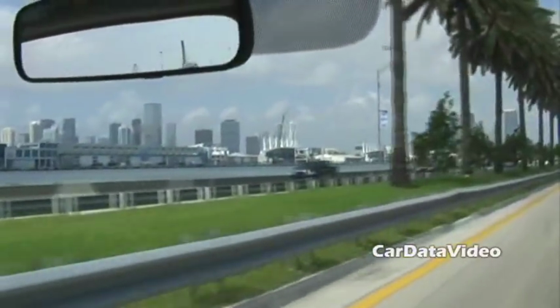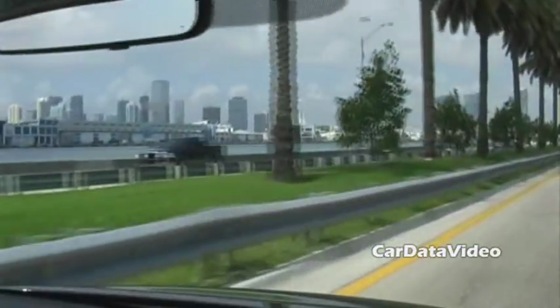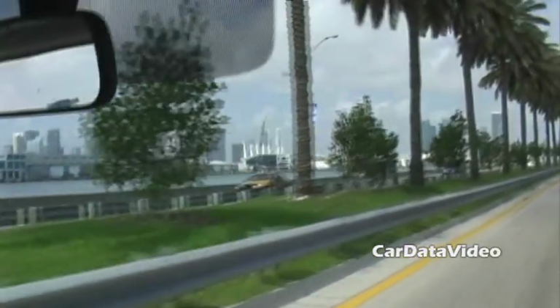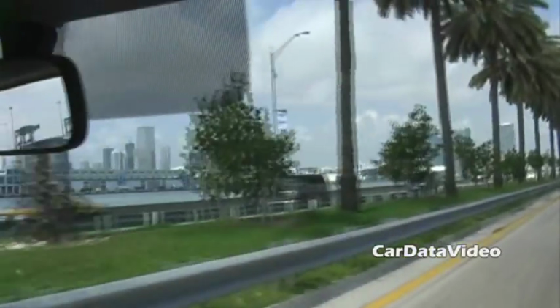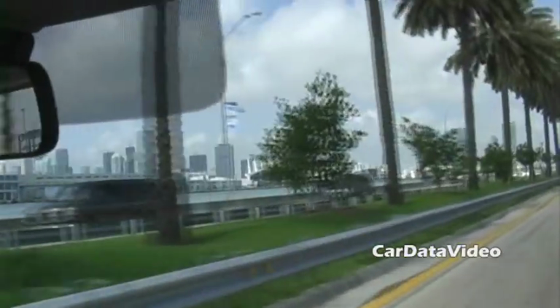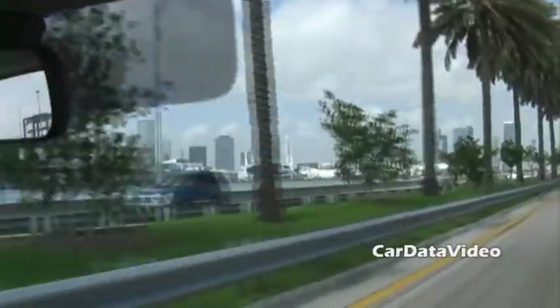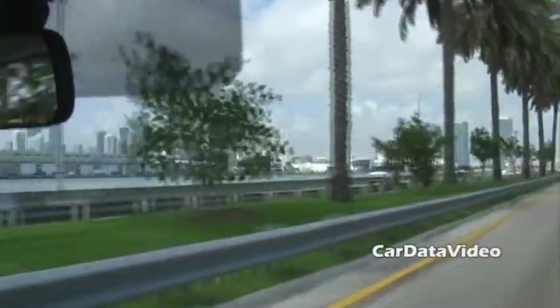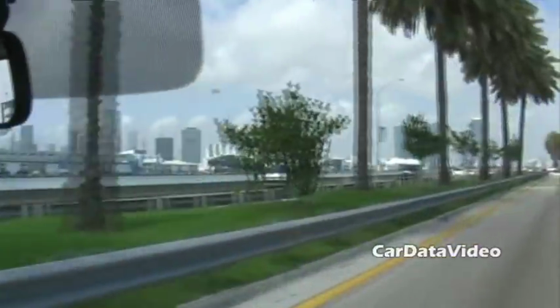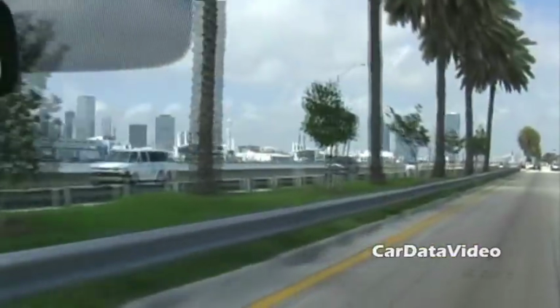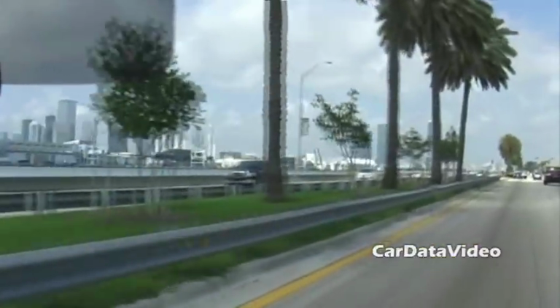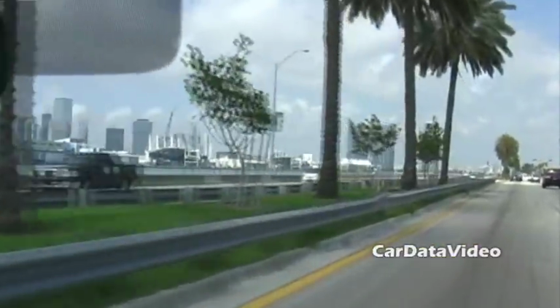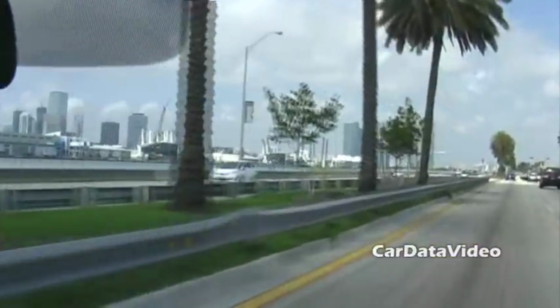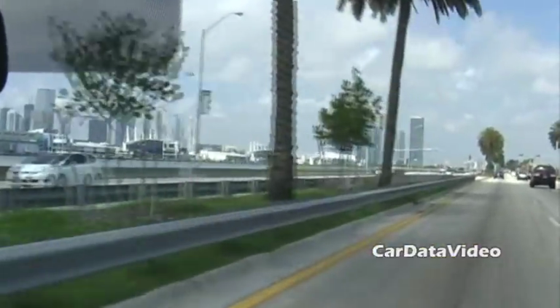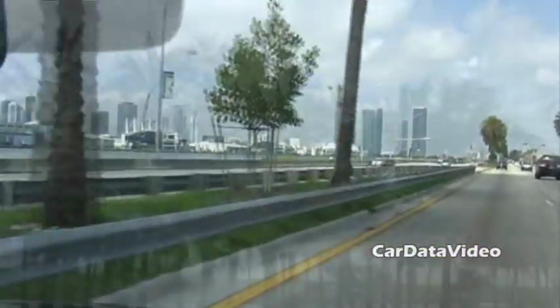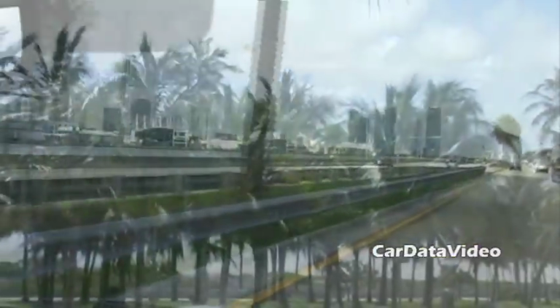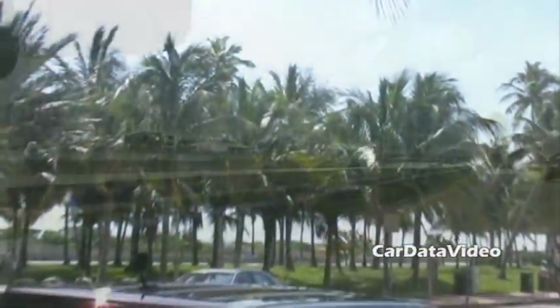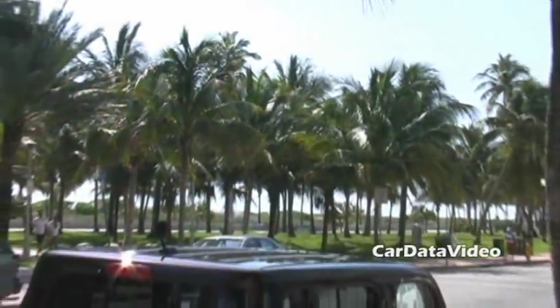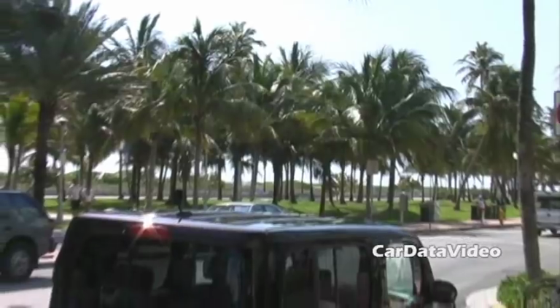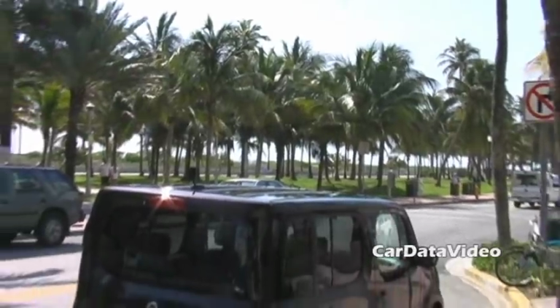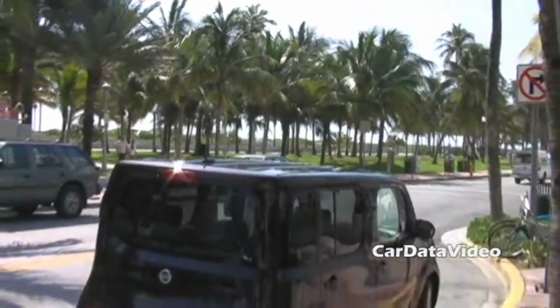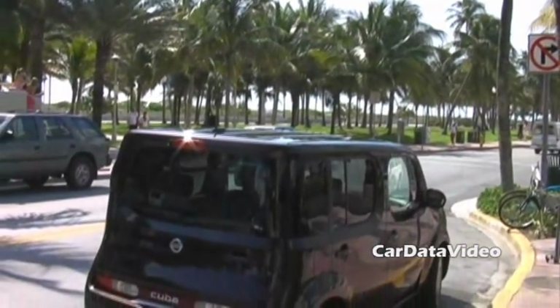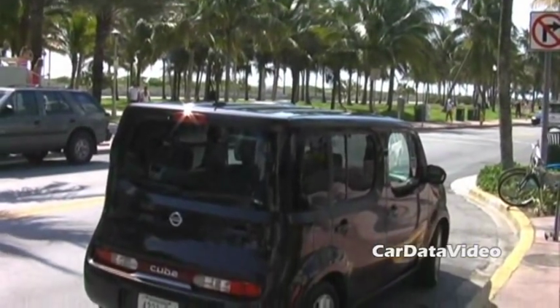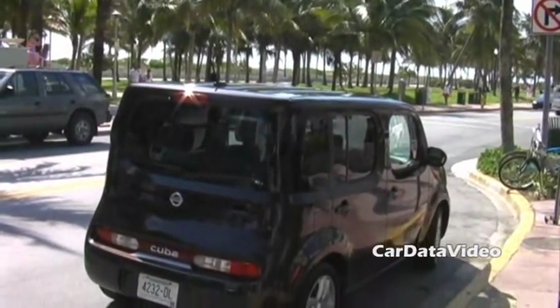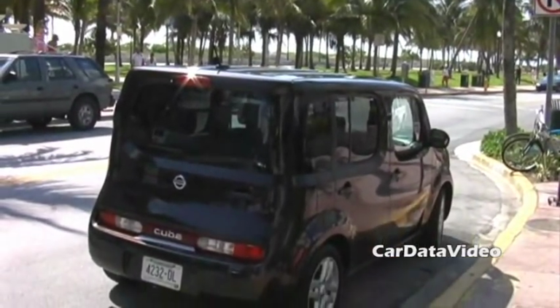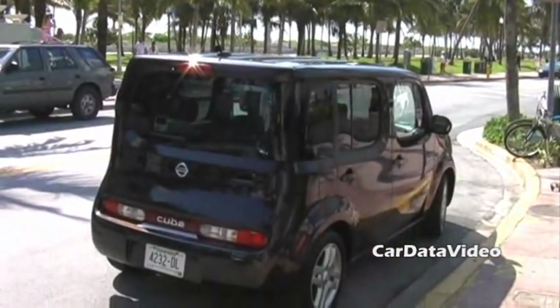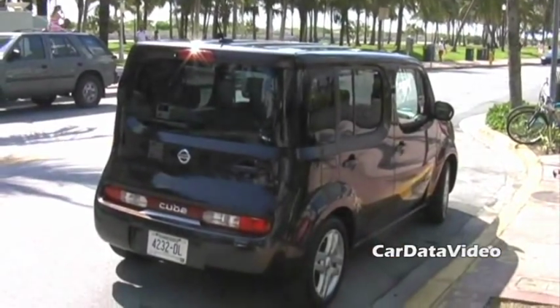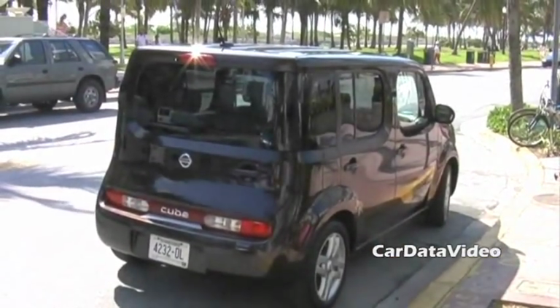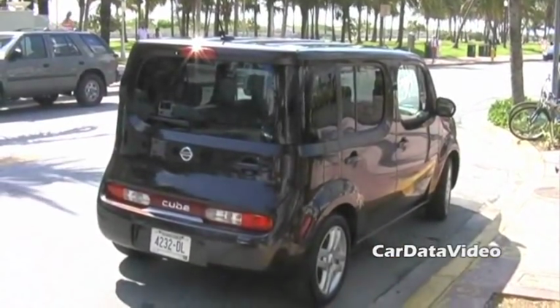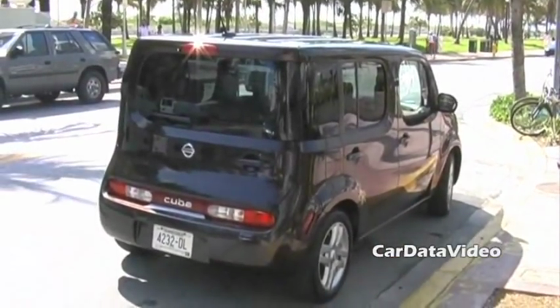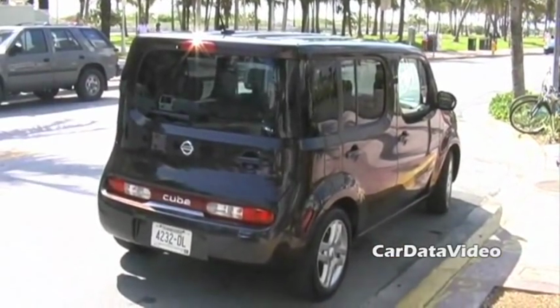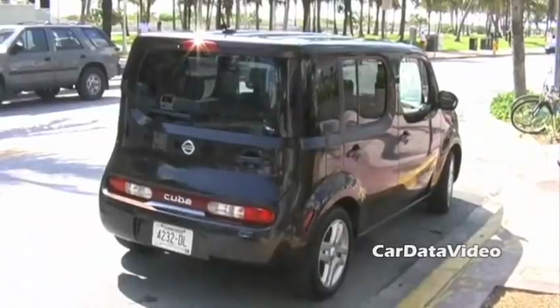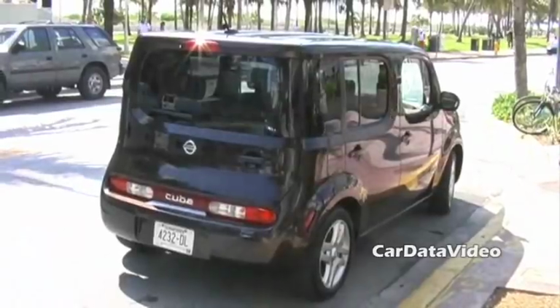Hi, this is Kelly from Car Data Video, and we're going to show you the new Nissan Cube today. This is the press launch in Miami, and here we're on South Beach. Marcus and myself will just give you a tour of the vehicle and give you an idea of what it's all about.